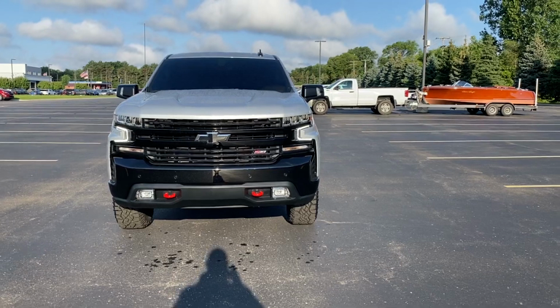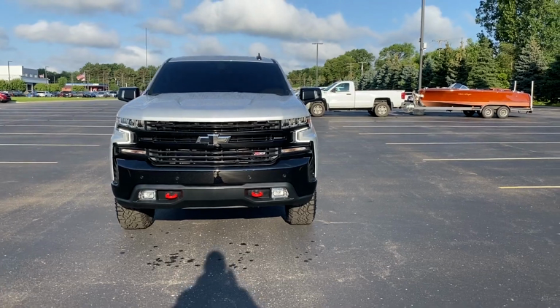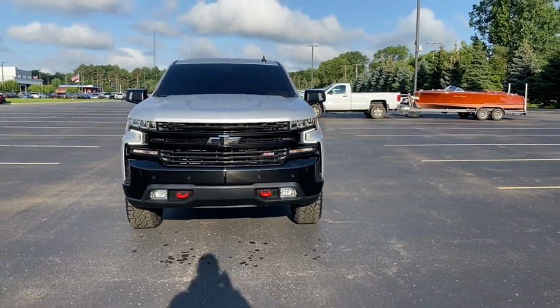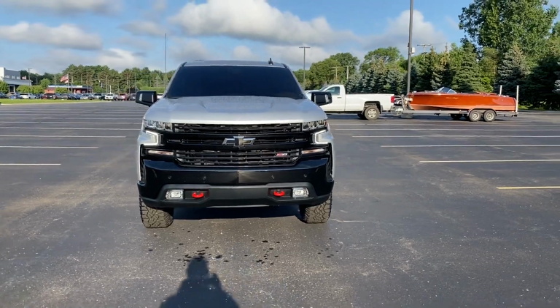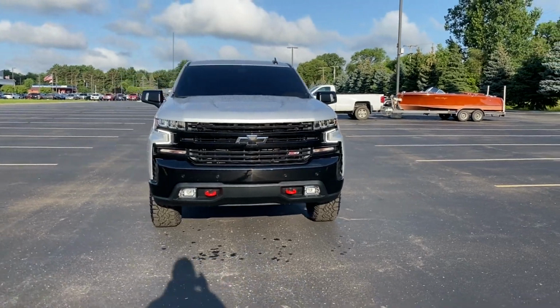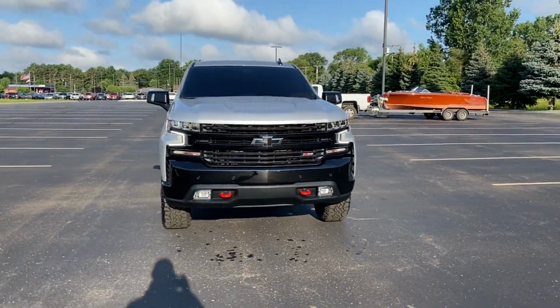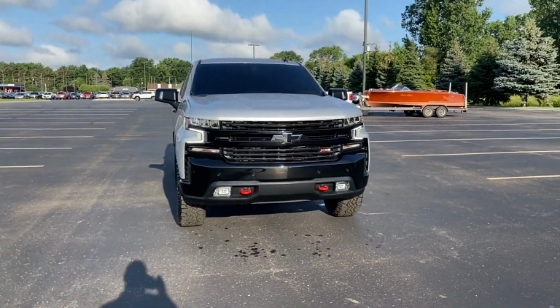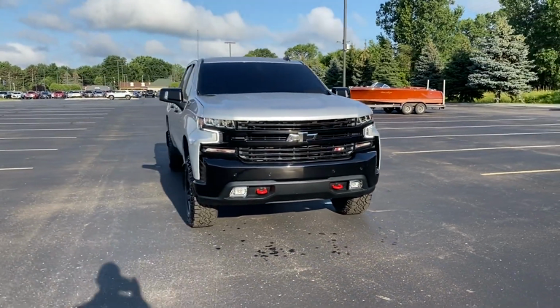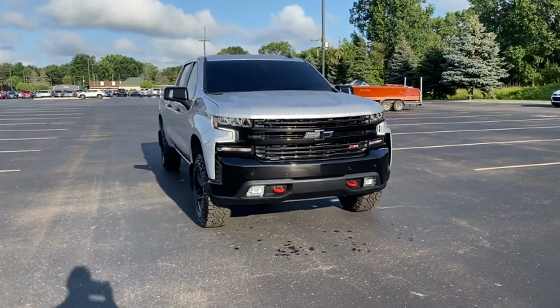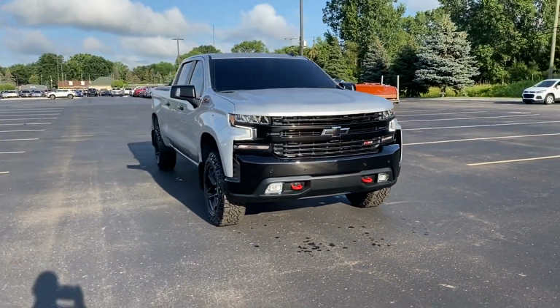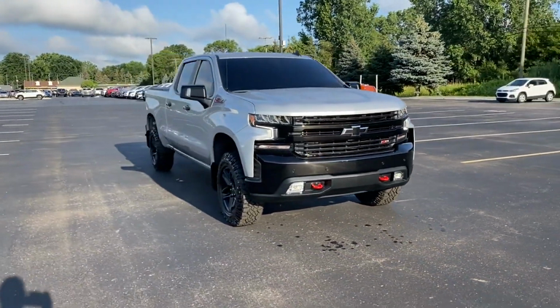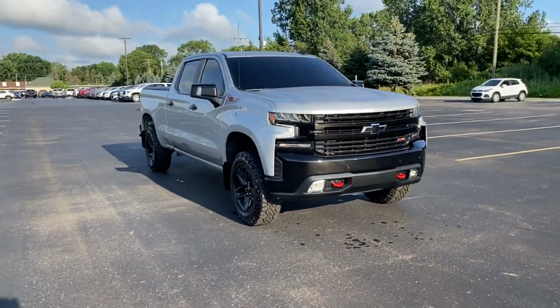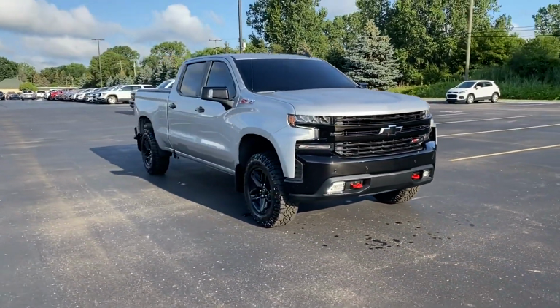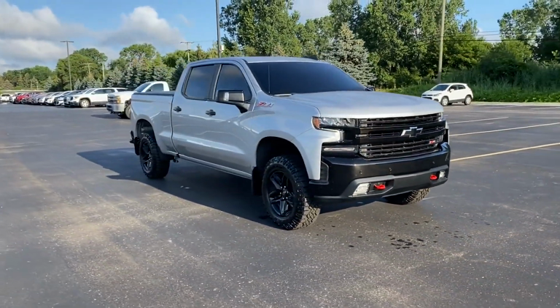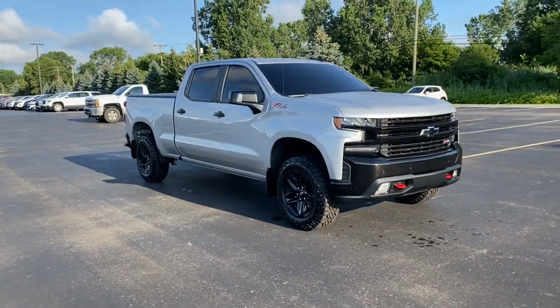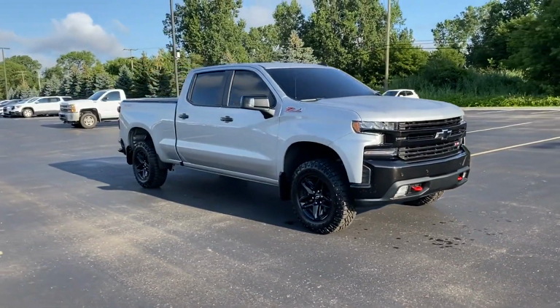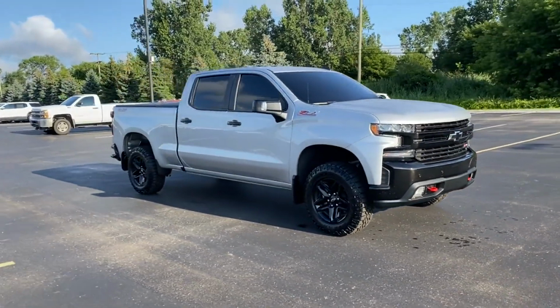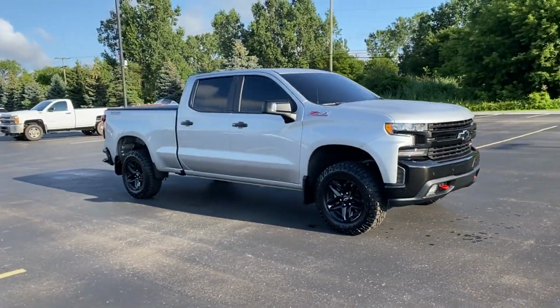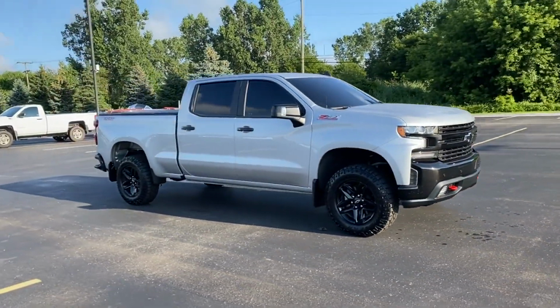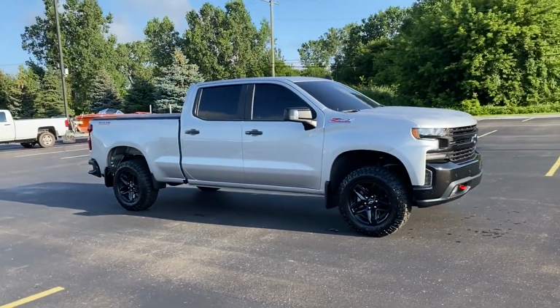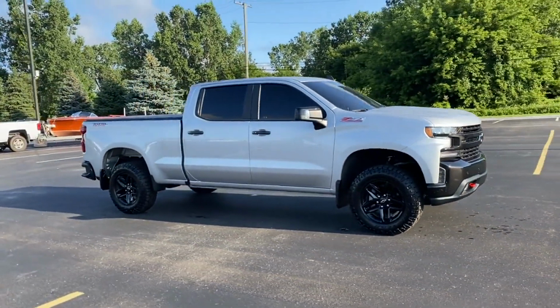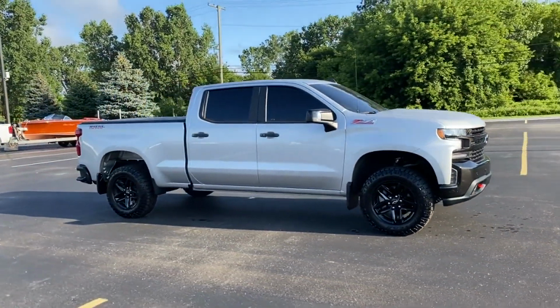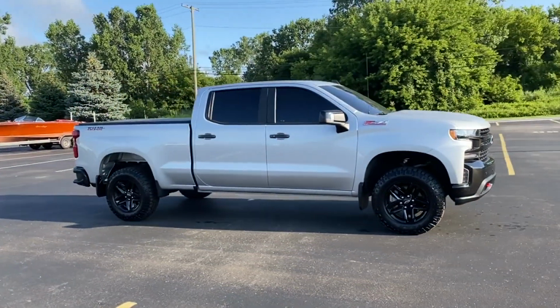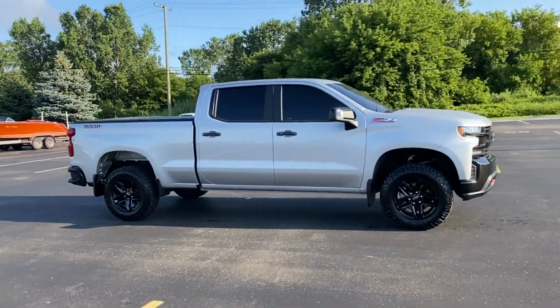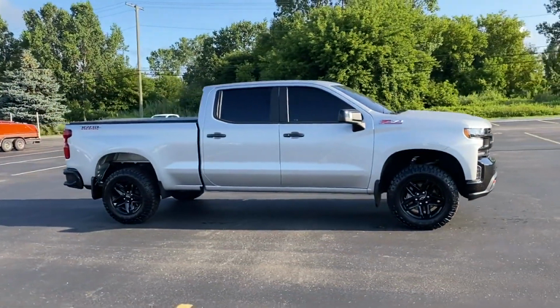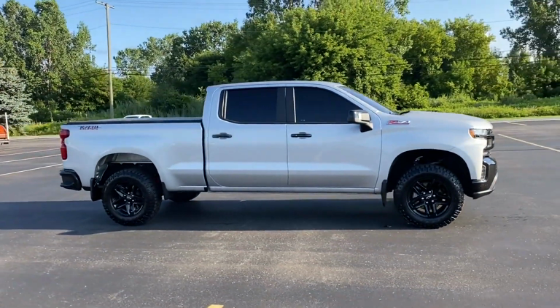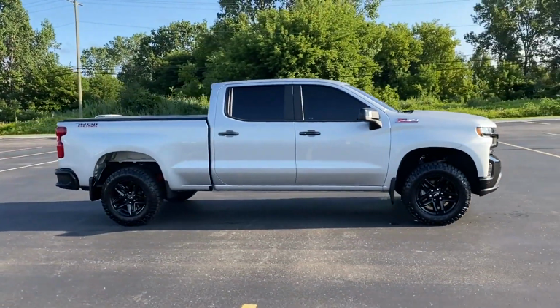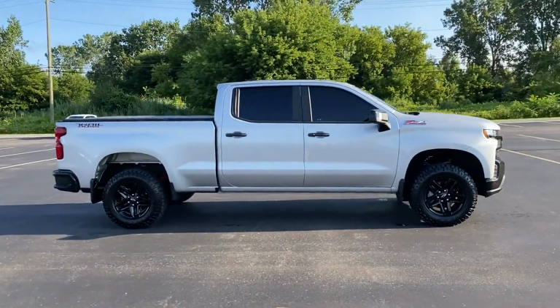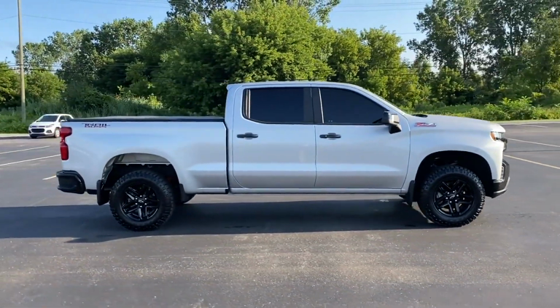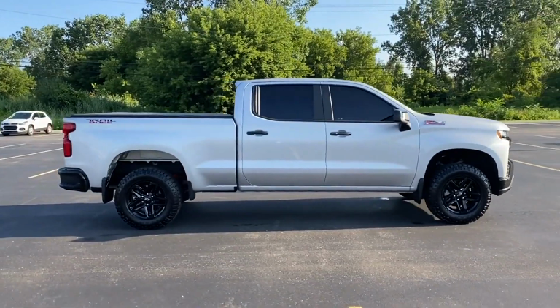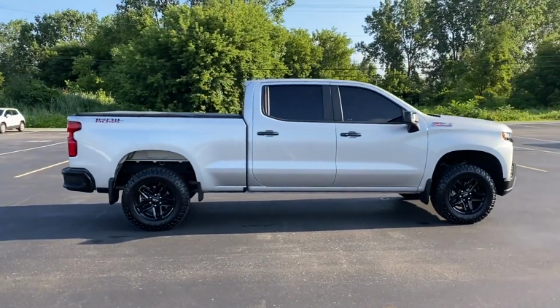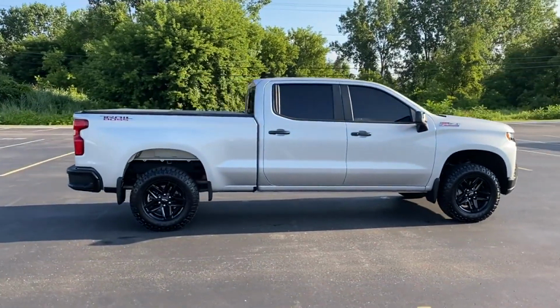2021 Chevrolet Silverado 1500. With less than 7,000 miles on the odometer, this pickup truck offers two full rows of seating for premium comfort.